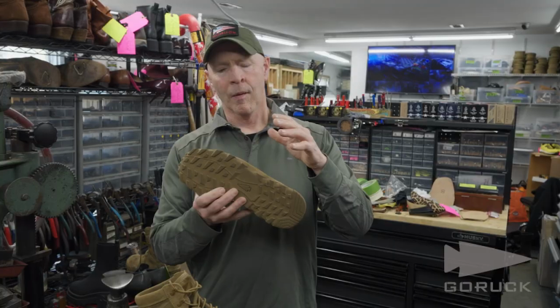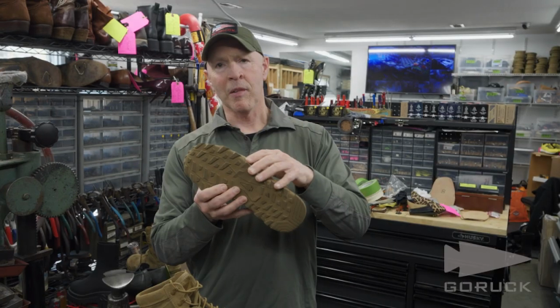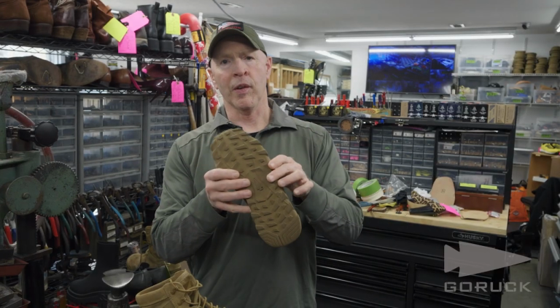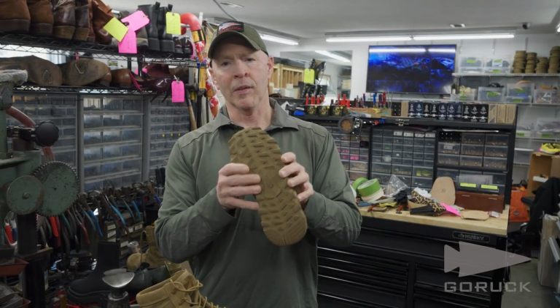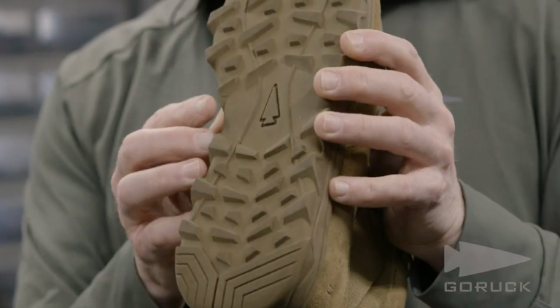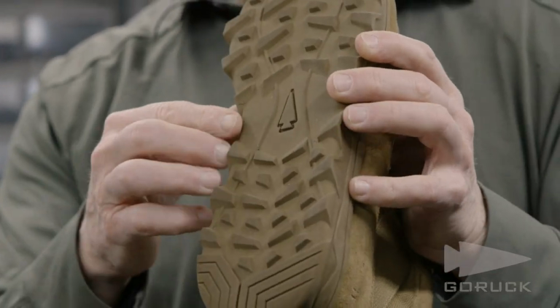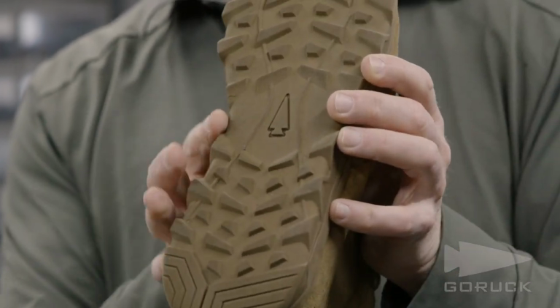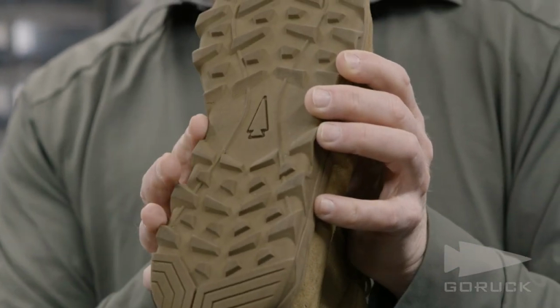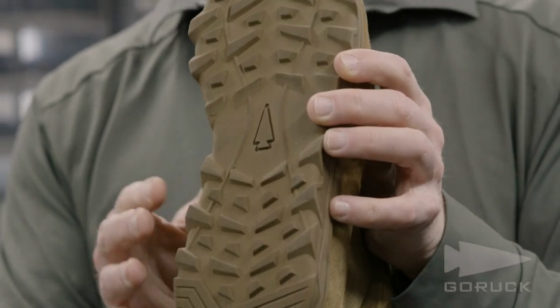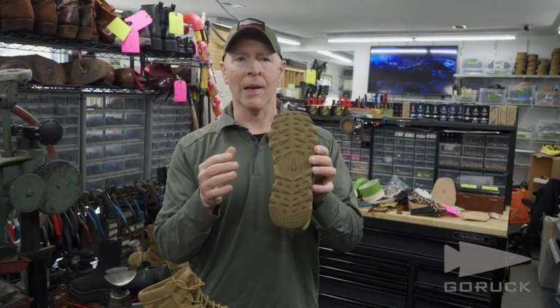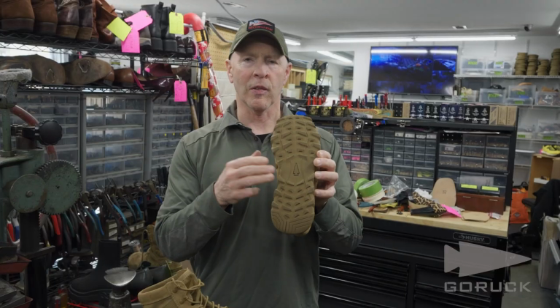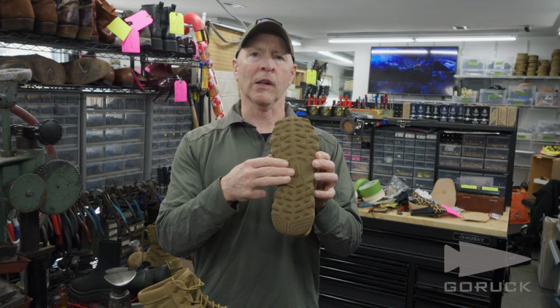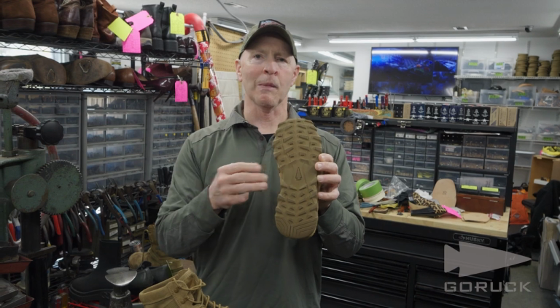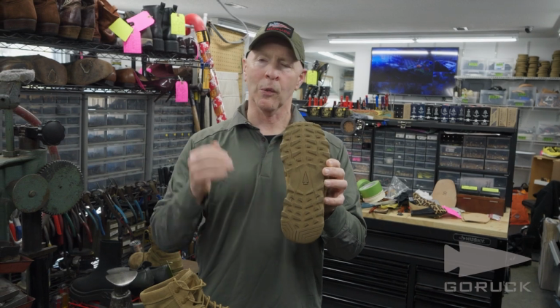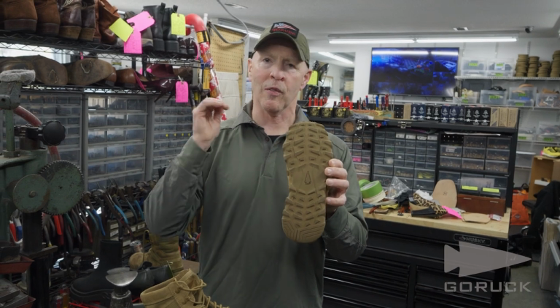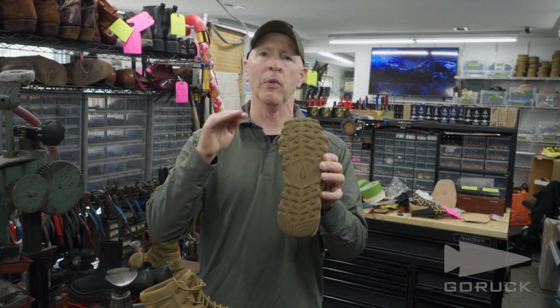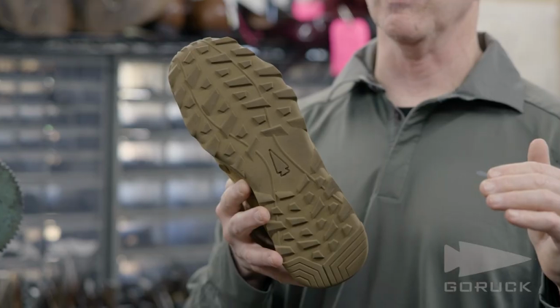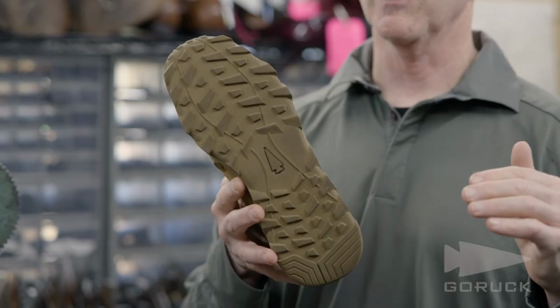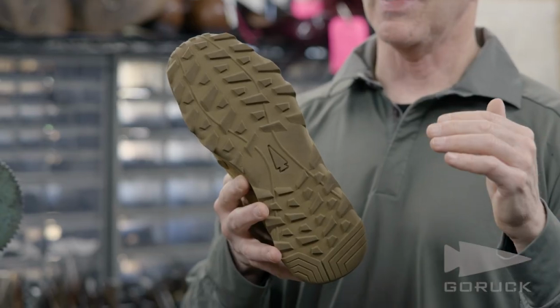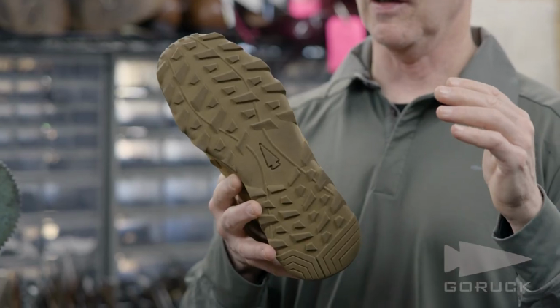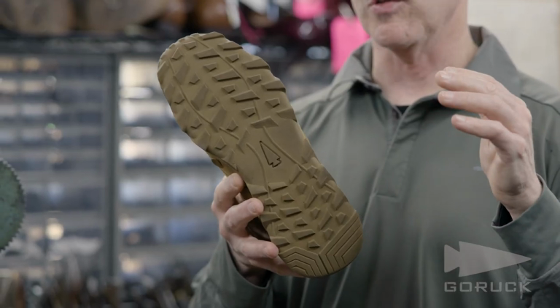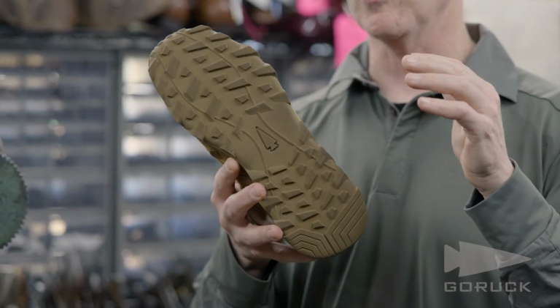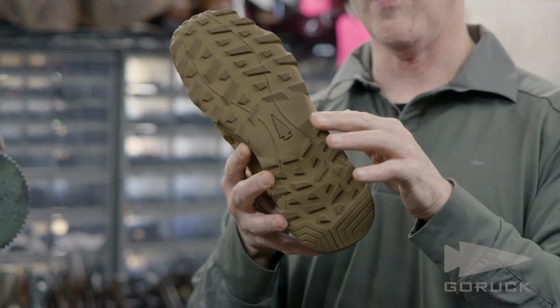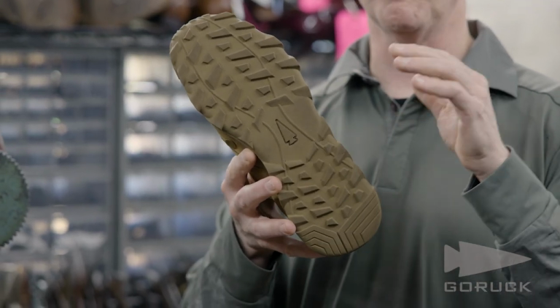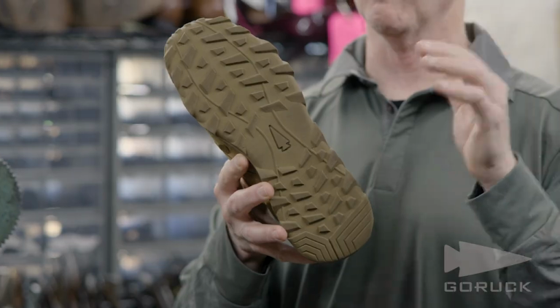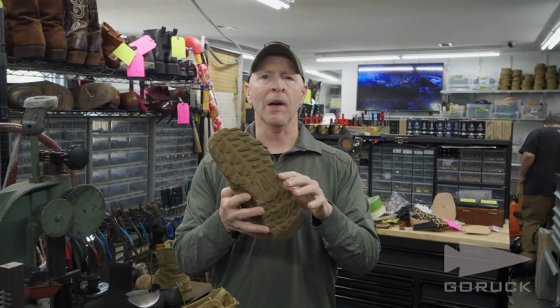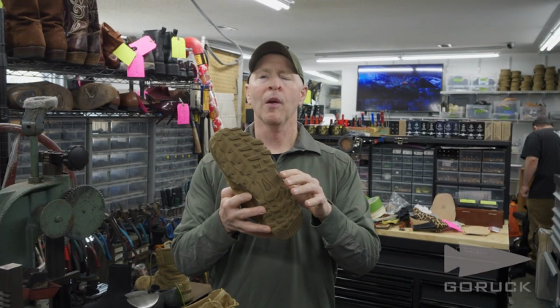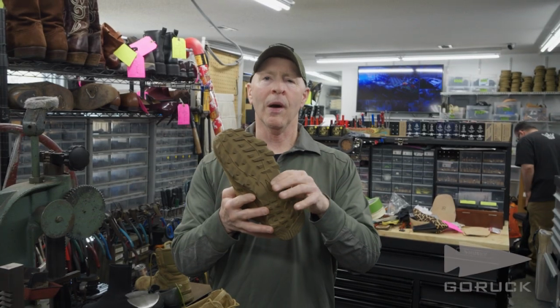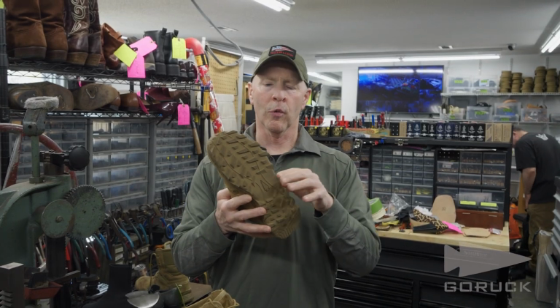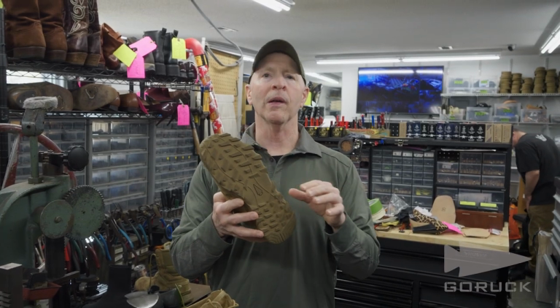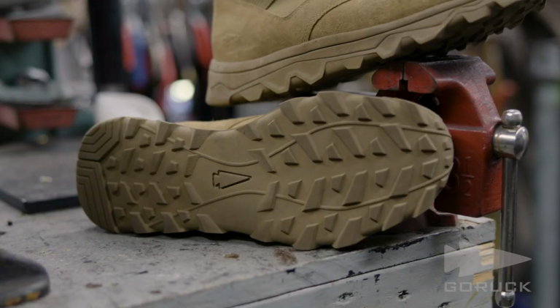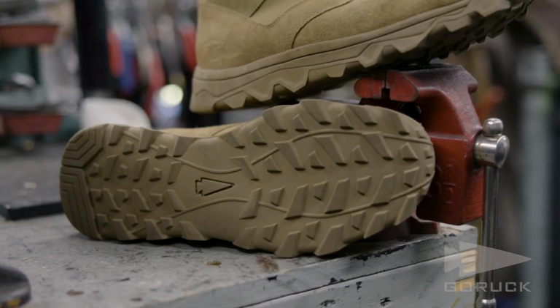The midfoot section has been widened and rounded a bit and uses a rock climbing material, which is a super hard material, and it allows you to do fast roping and rope climbing without ruining the outsole.